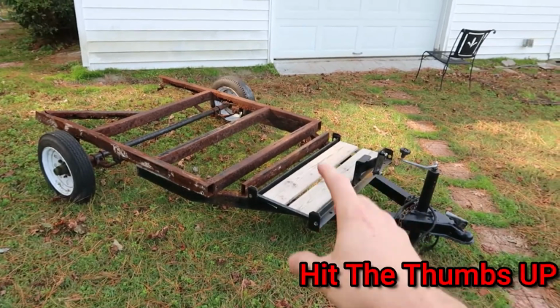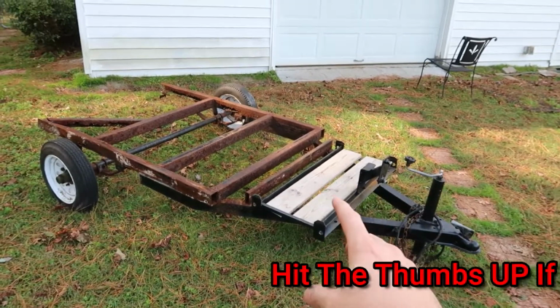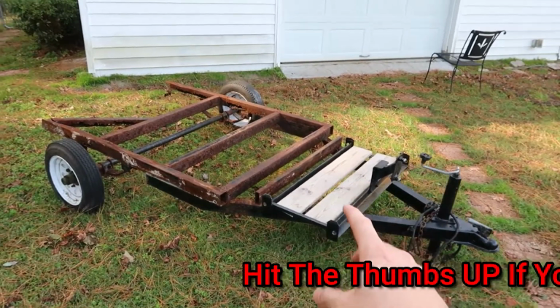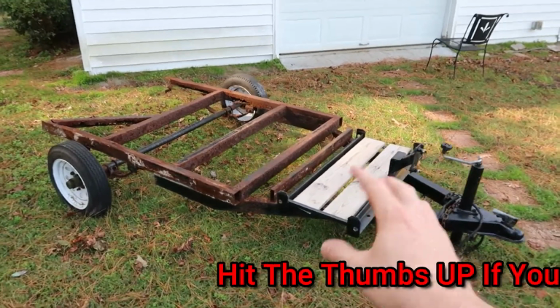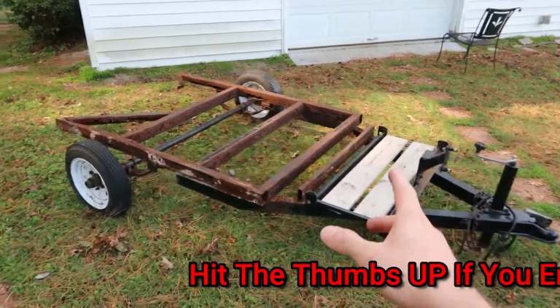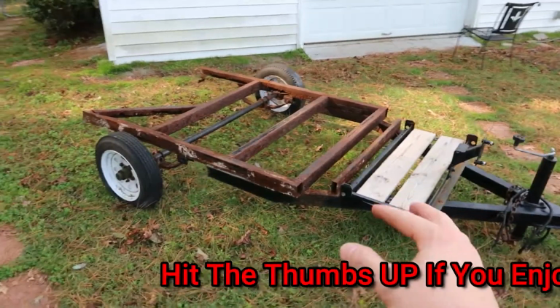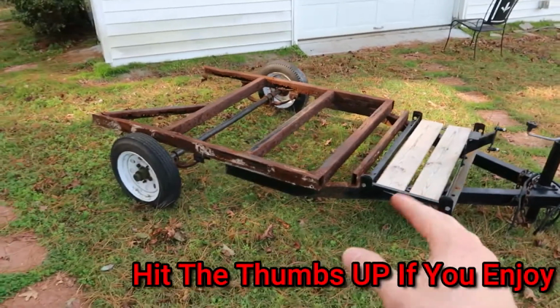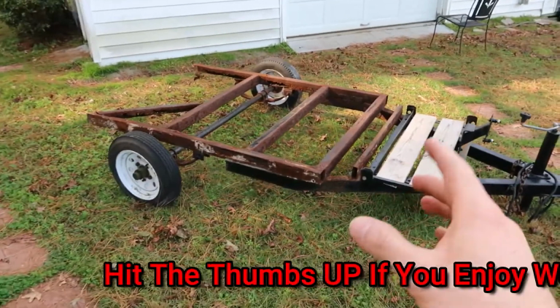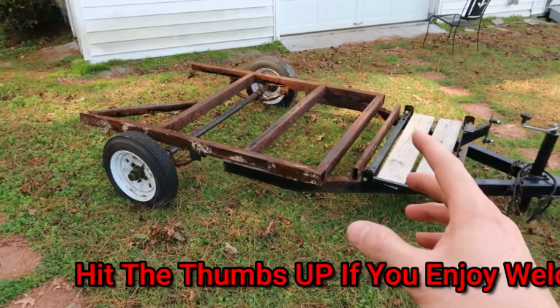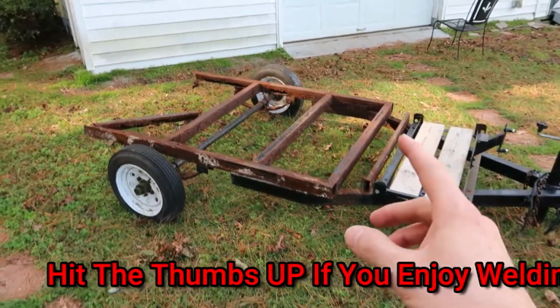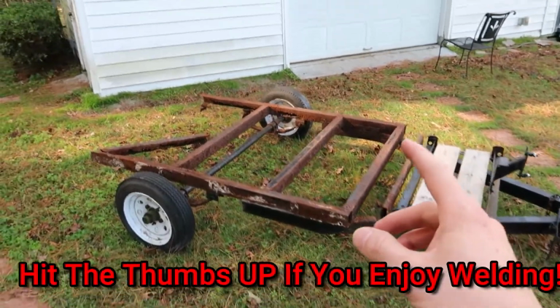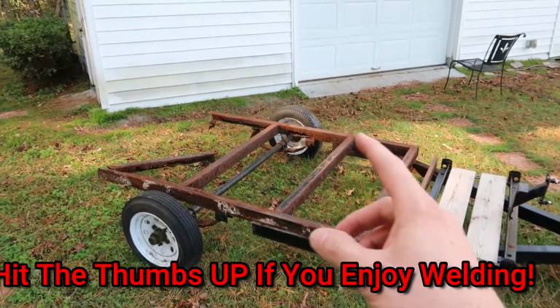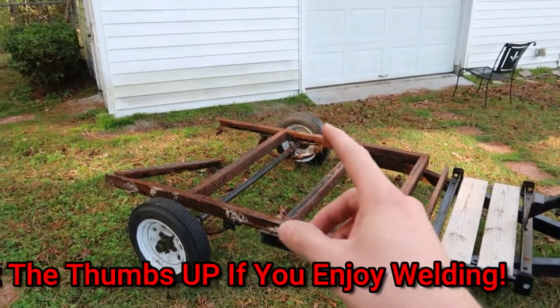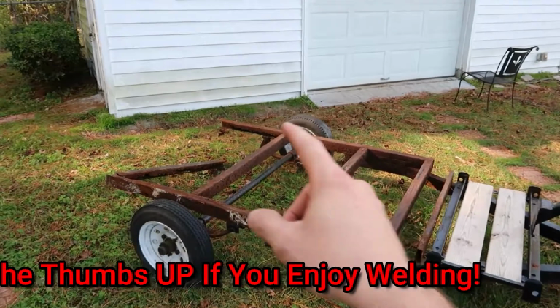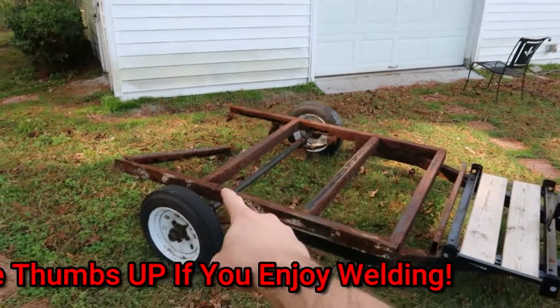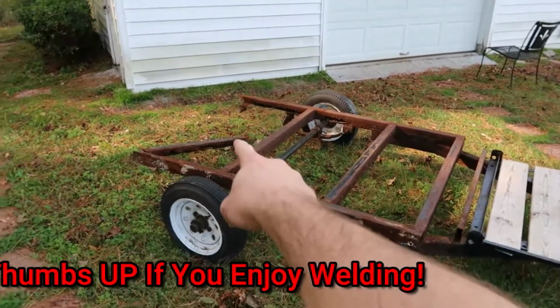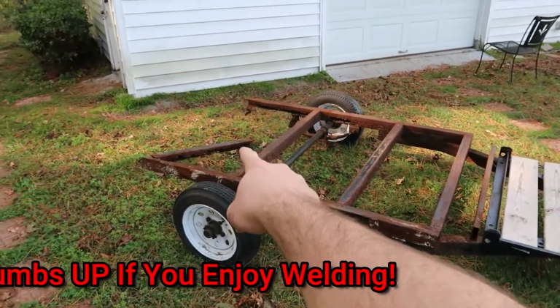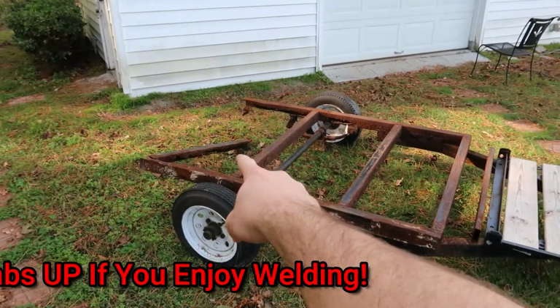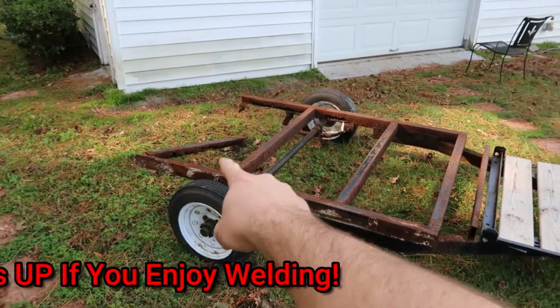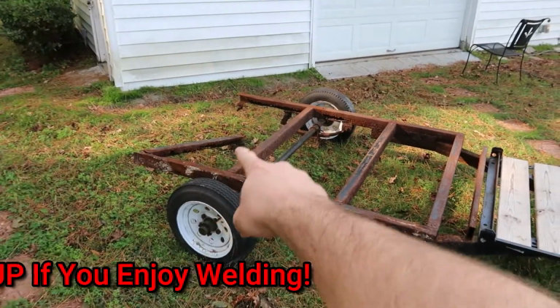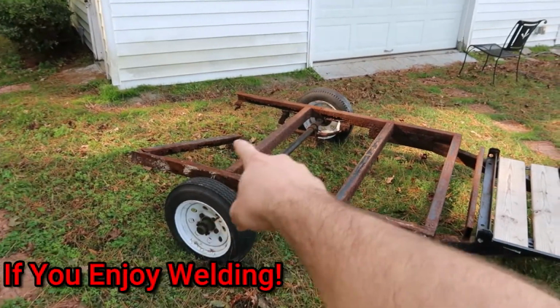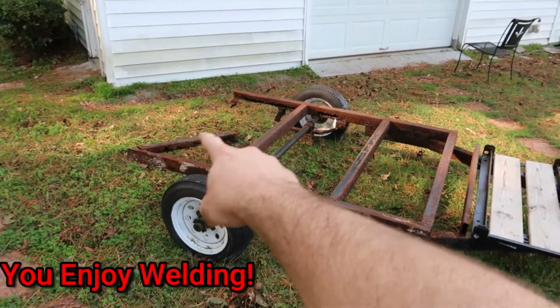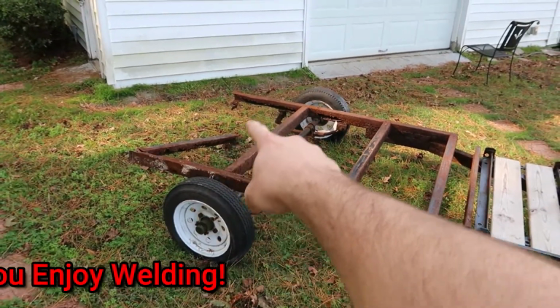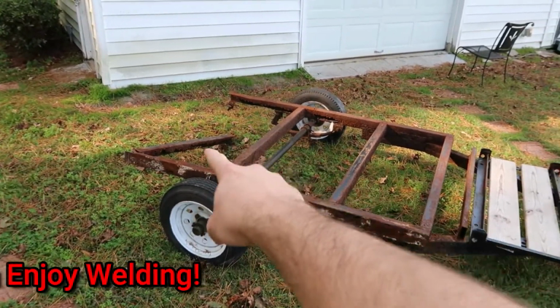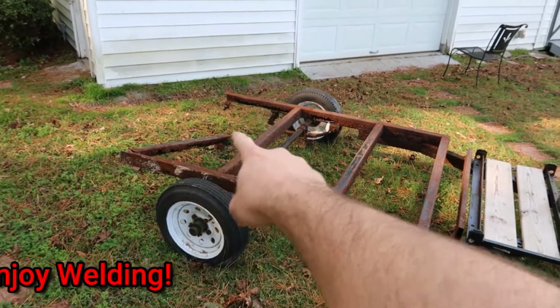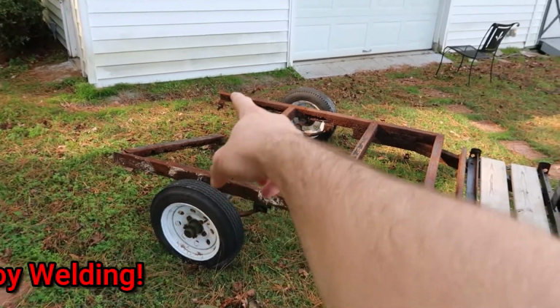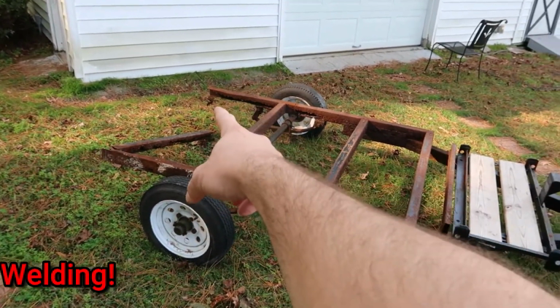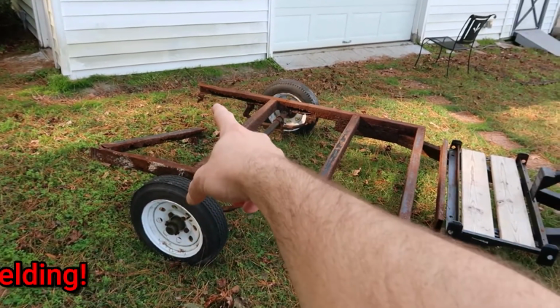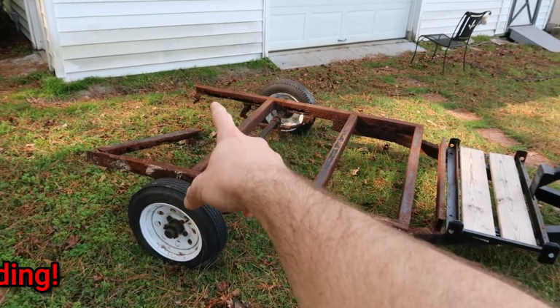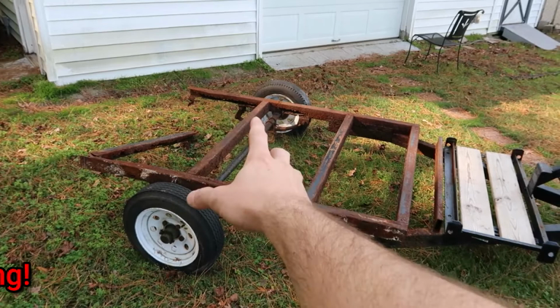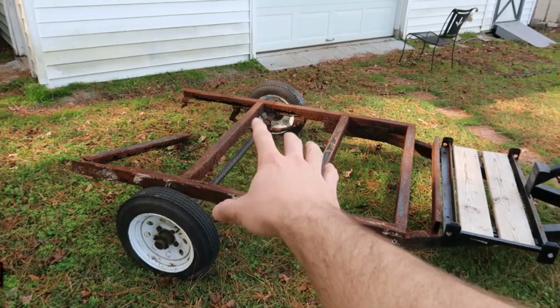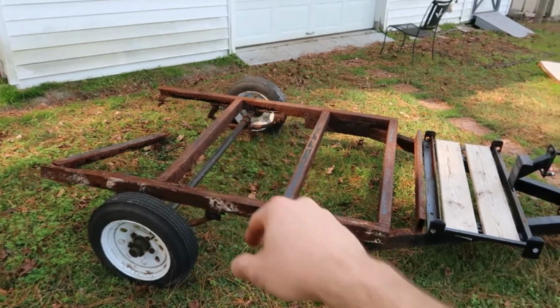I had a customer call me about two weeks ago and tell me that his frame had completely come apart. As you can see by the back, that back piece had fallen off and it was dragging the ground.